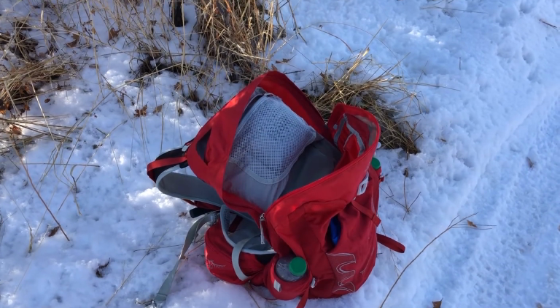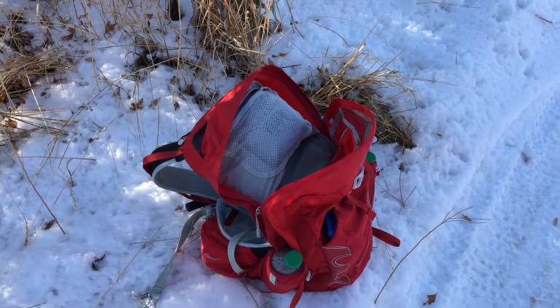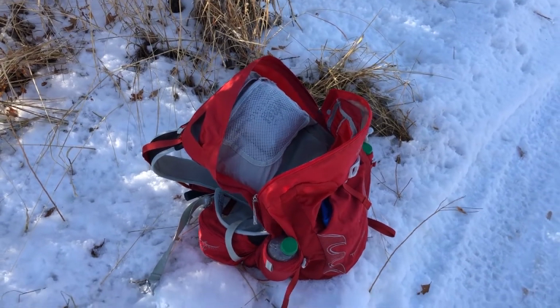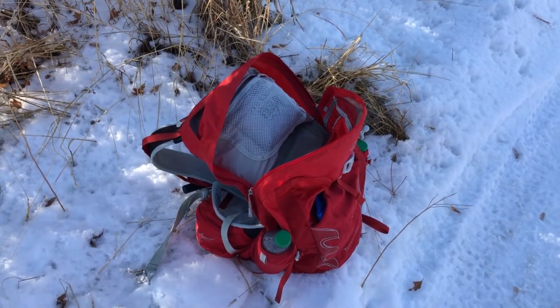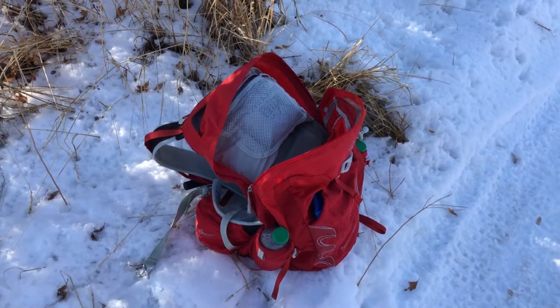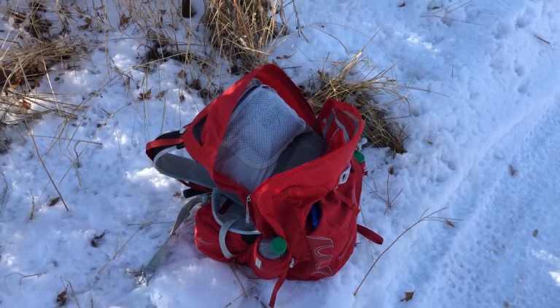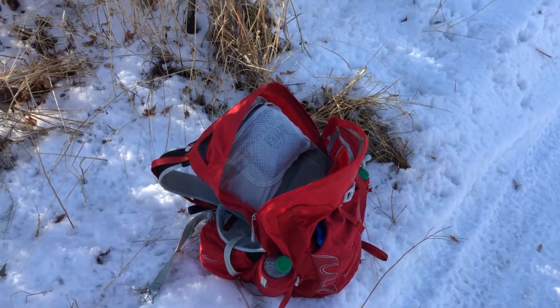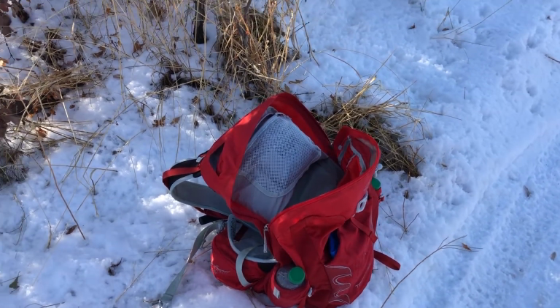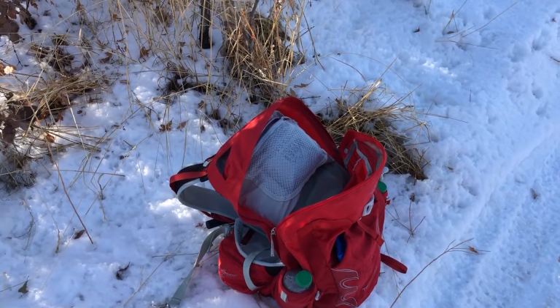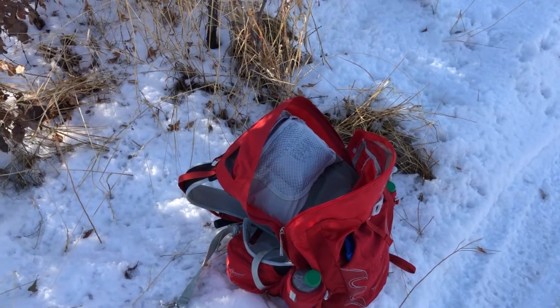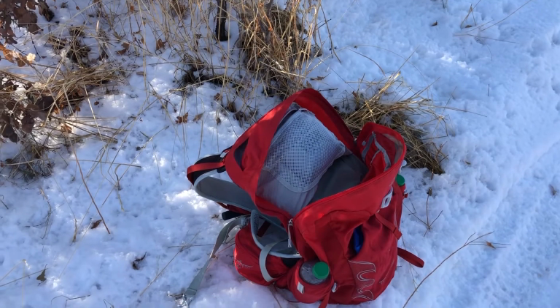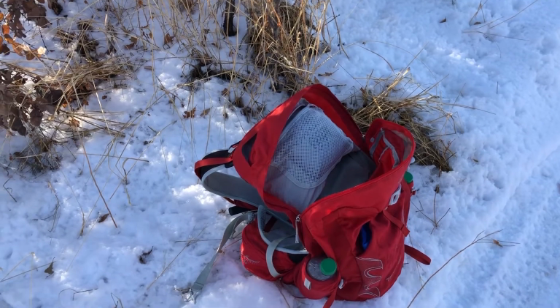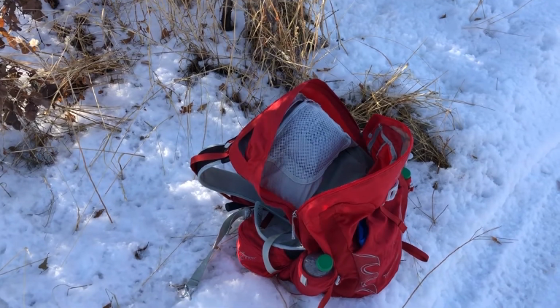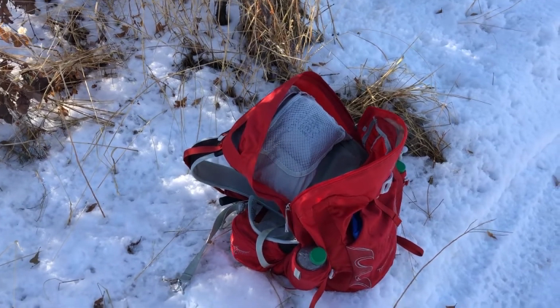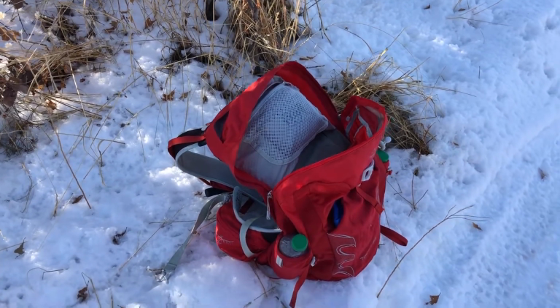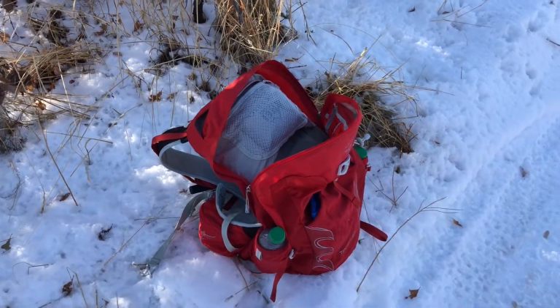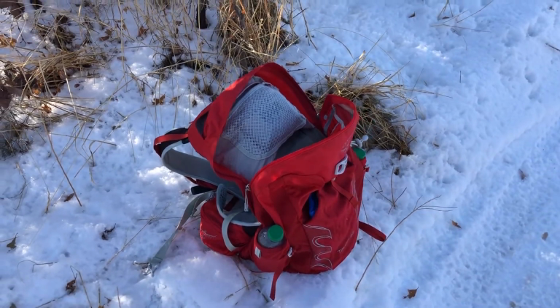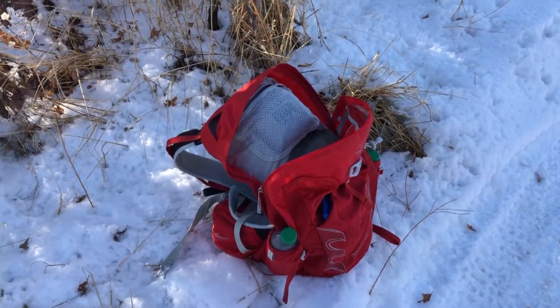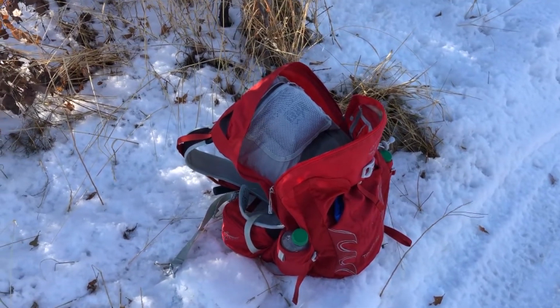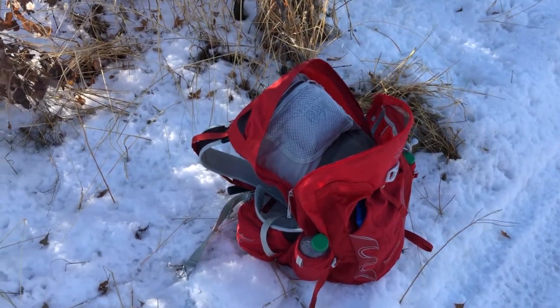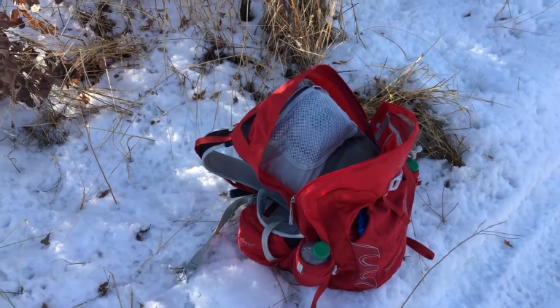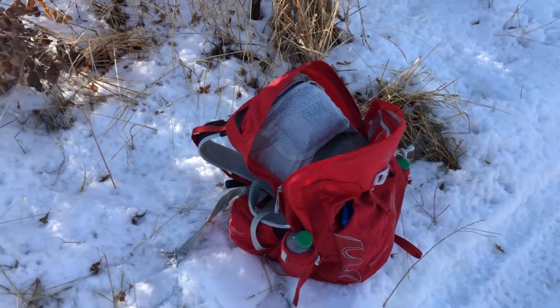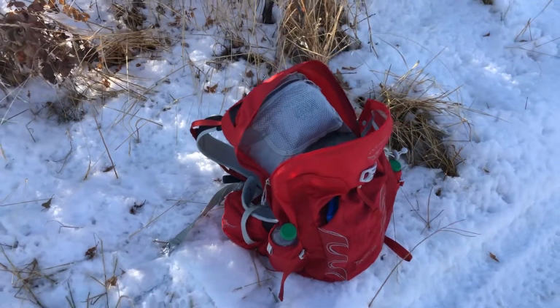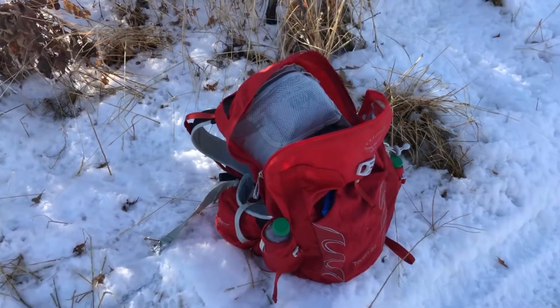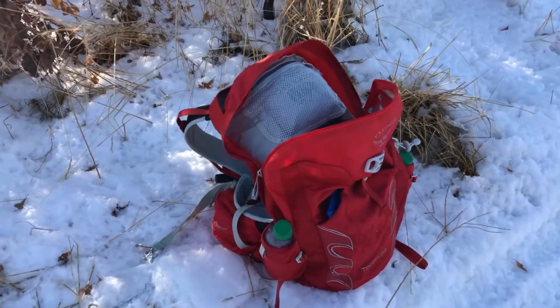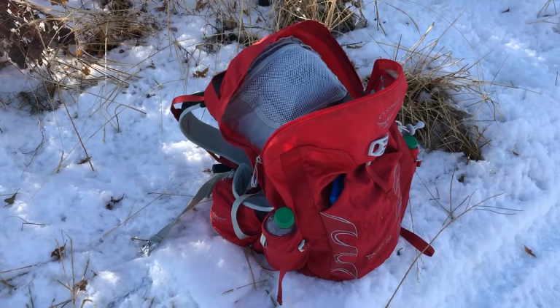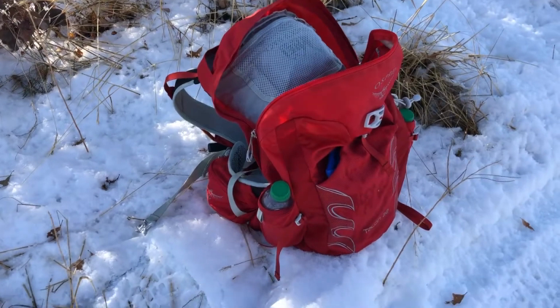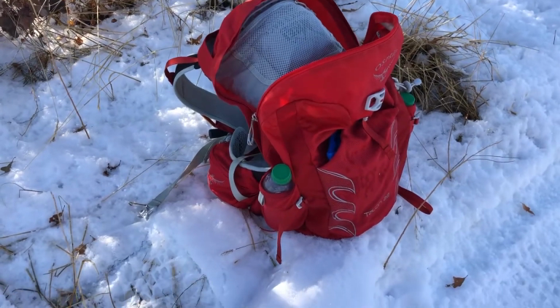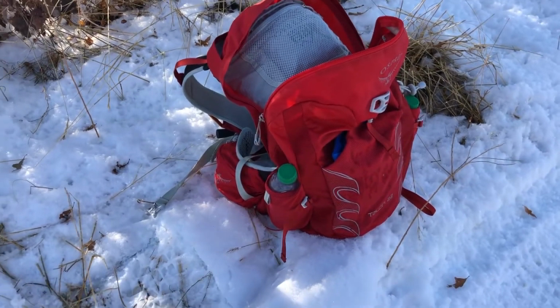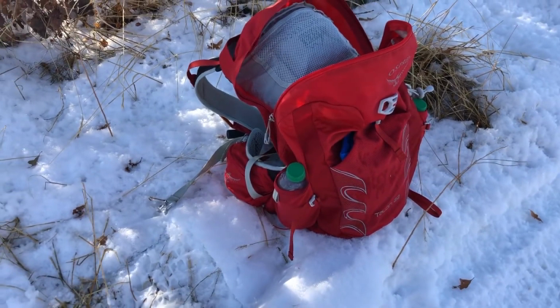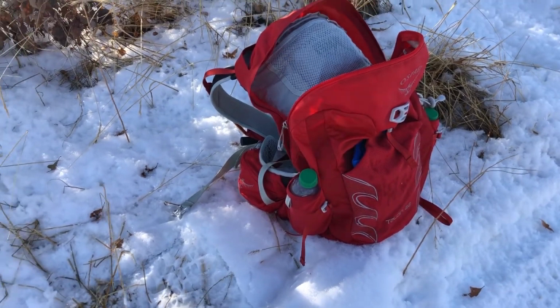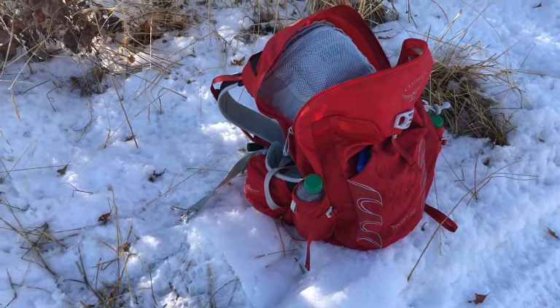This gives me enough room to carry a rain jacket, gloves, hat, water, first aid kit, and food — enough for anything from a three-mile hike to maybe a 10 or 15 mile hike. I've been on some really long hikes, nine hours or so, and I've been able to carry everything I need.